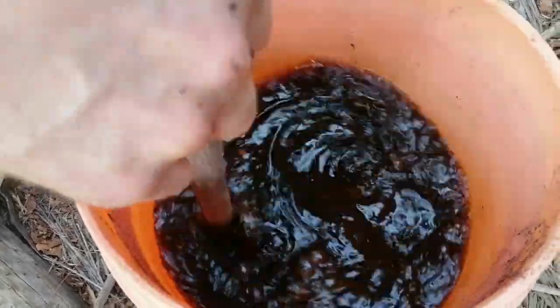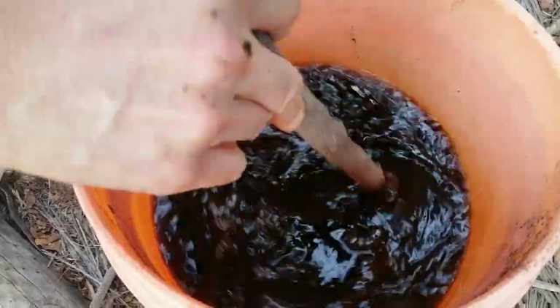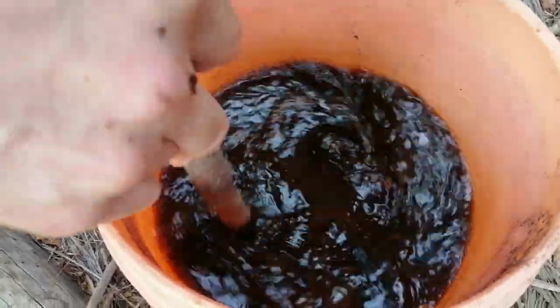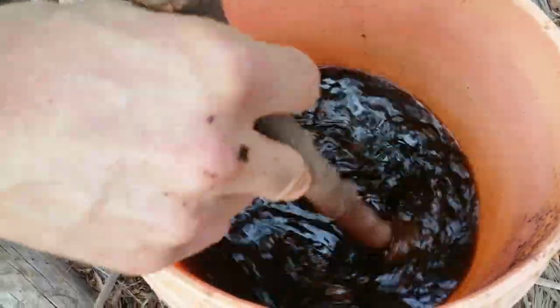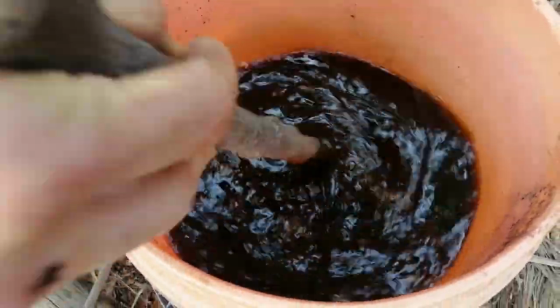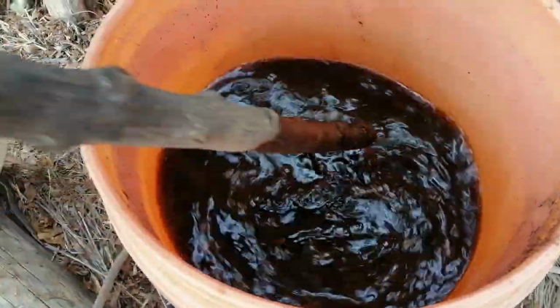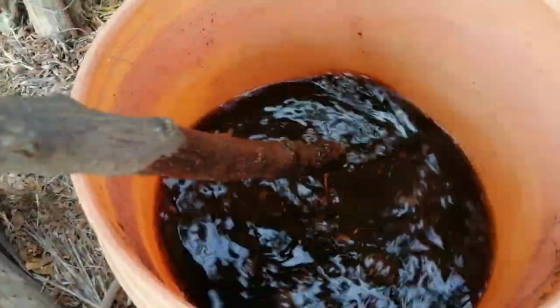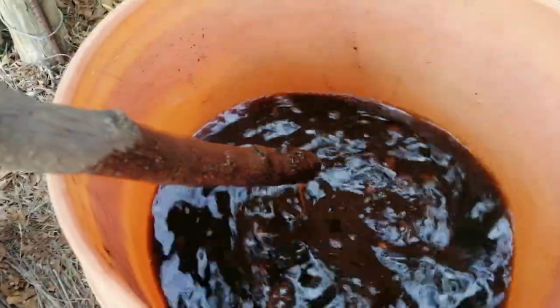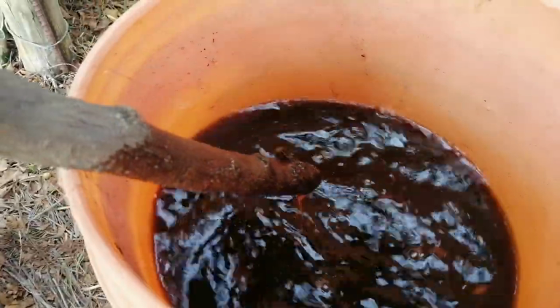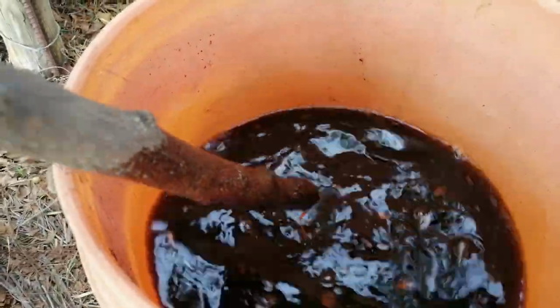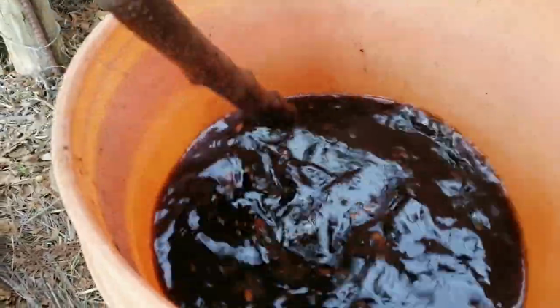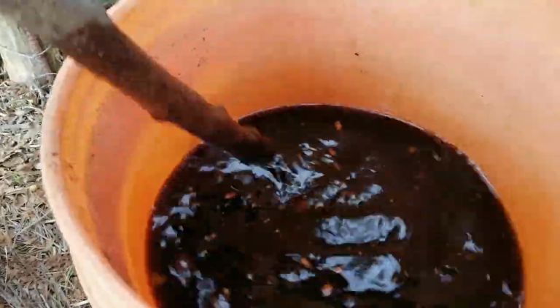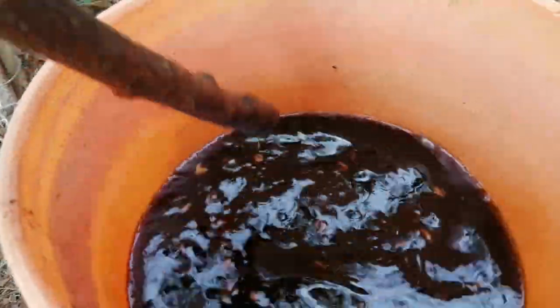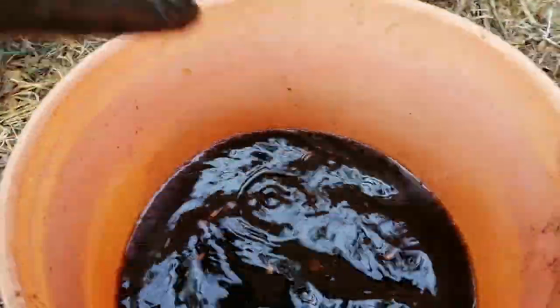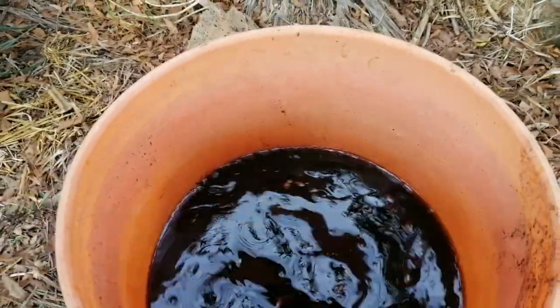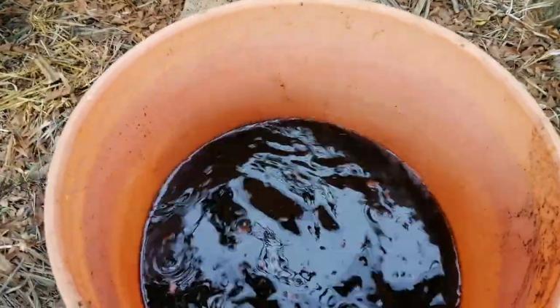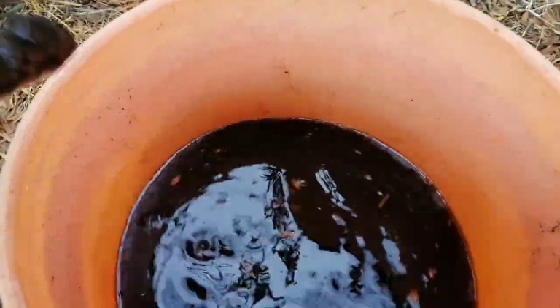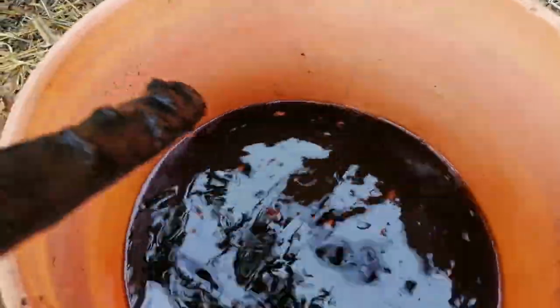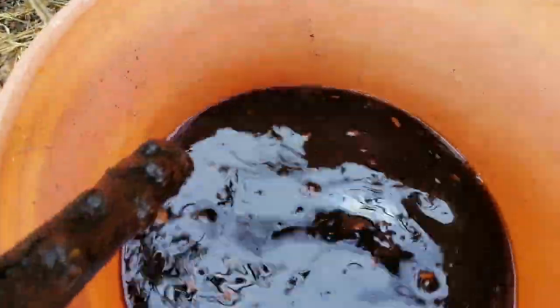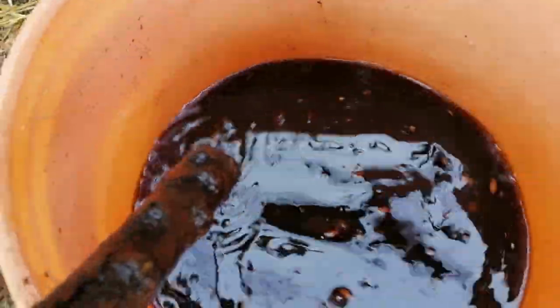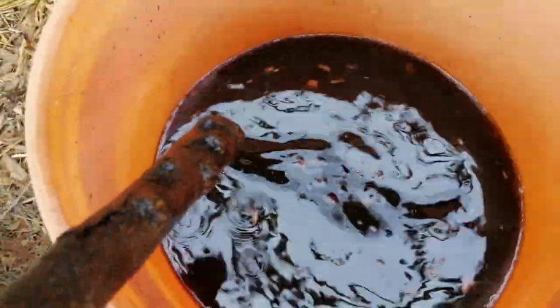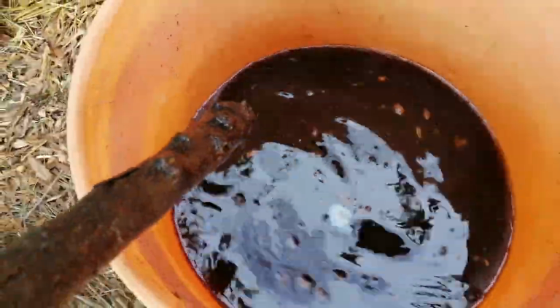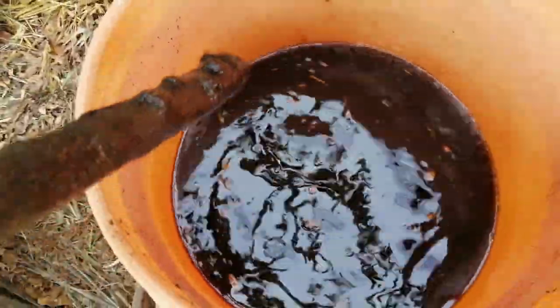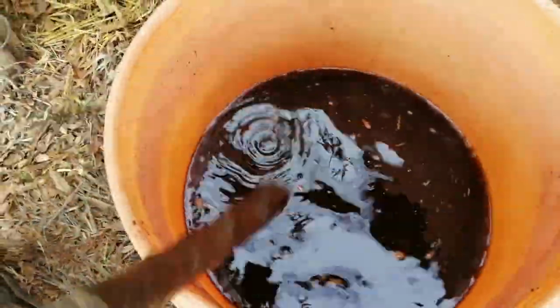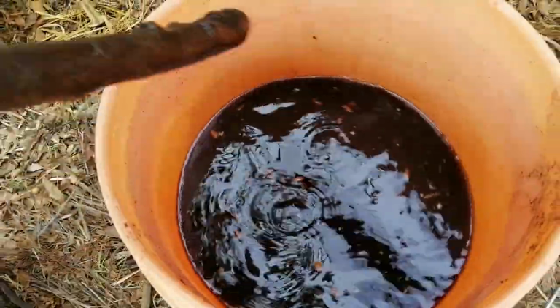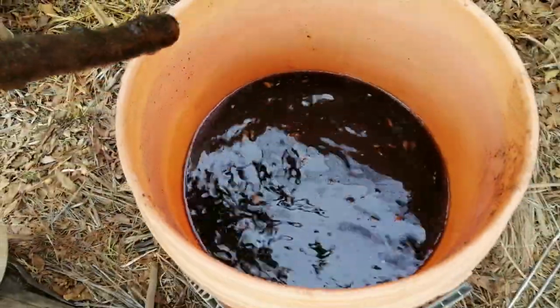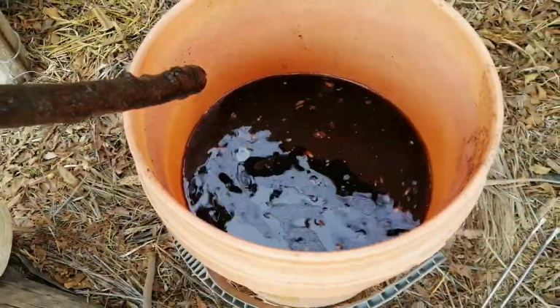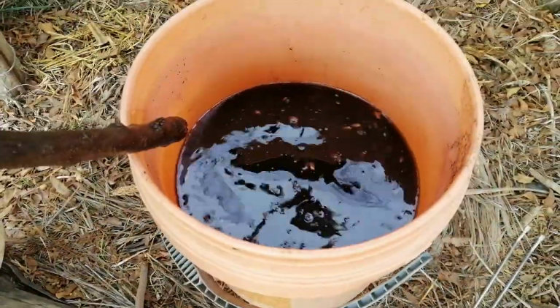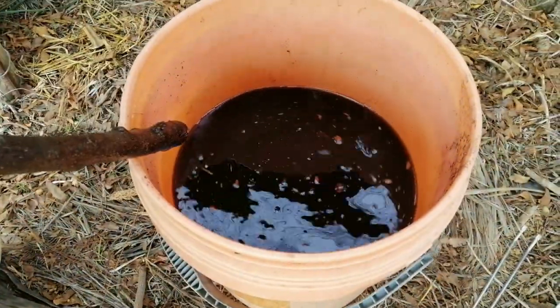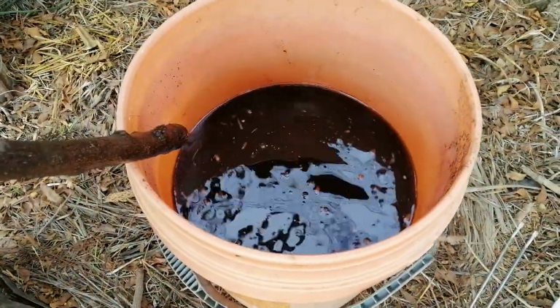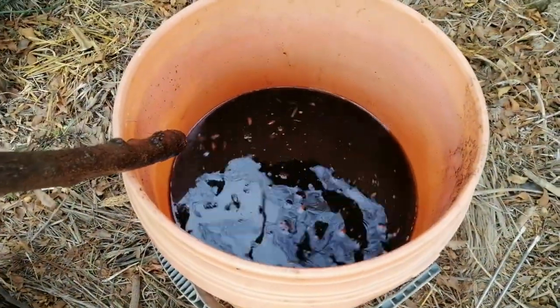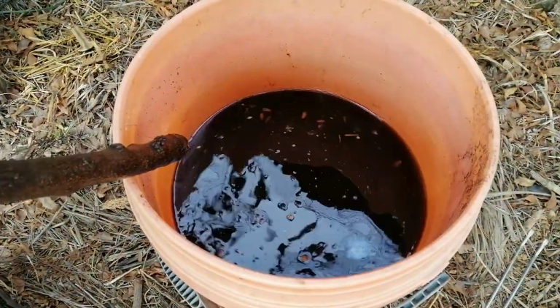Here we can see the leachate is completely black — a liquid gold — but we can see that it does not foam, it does not stink, it does not smell bad. So it is a composting test that is well done.